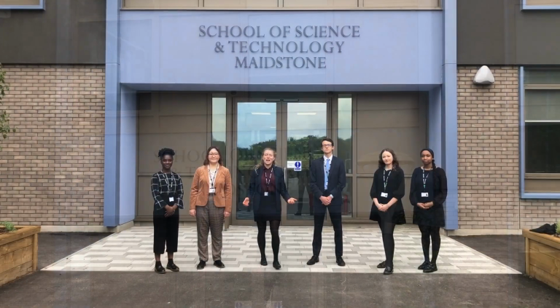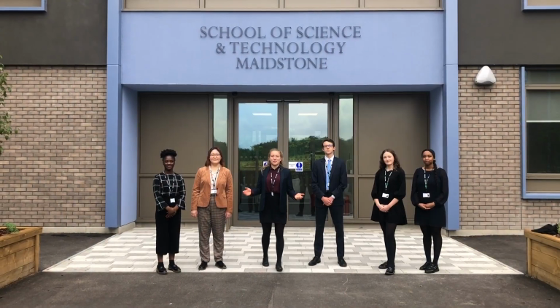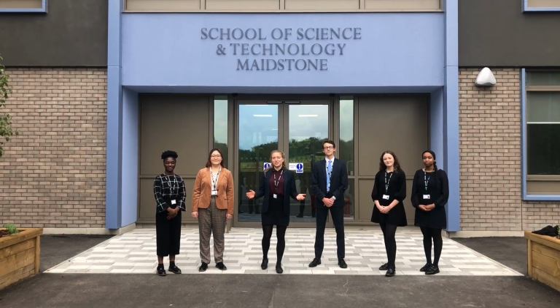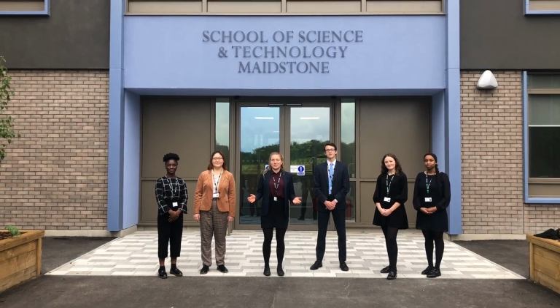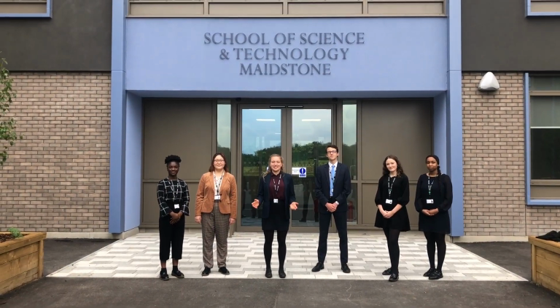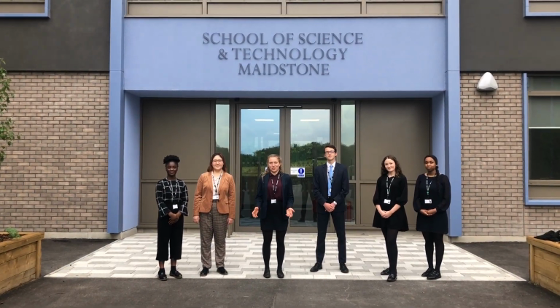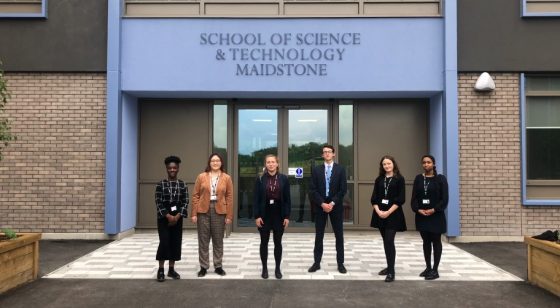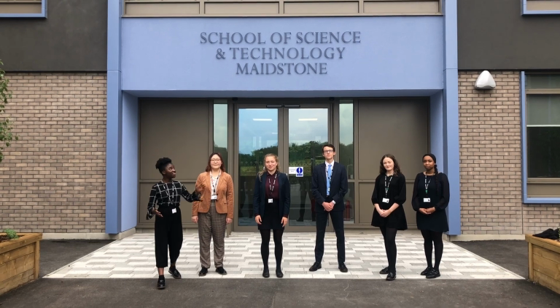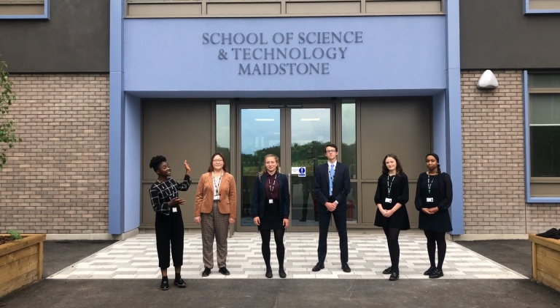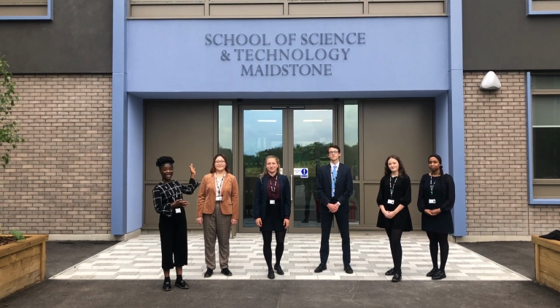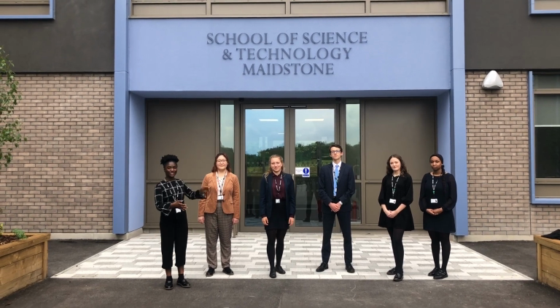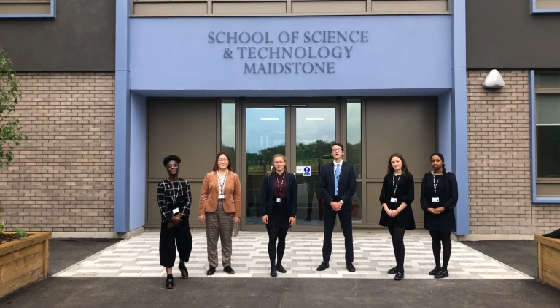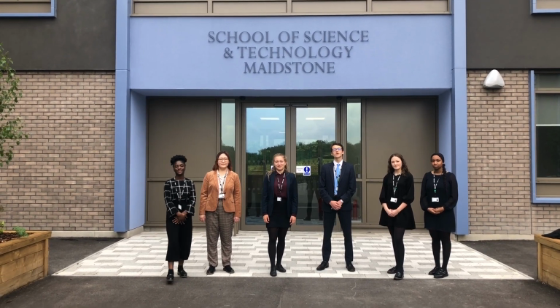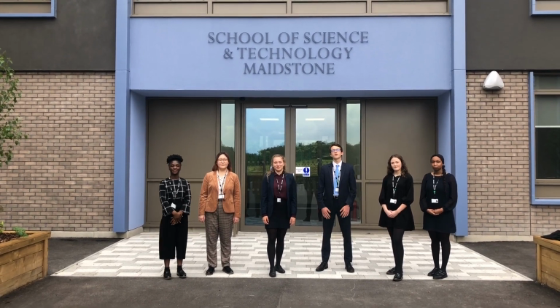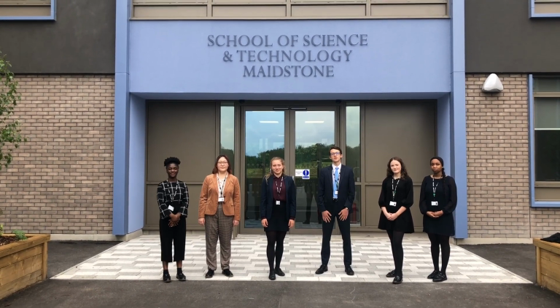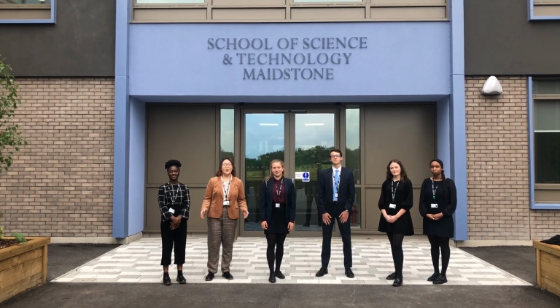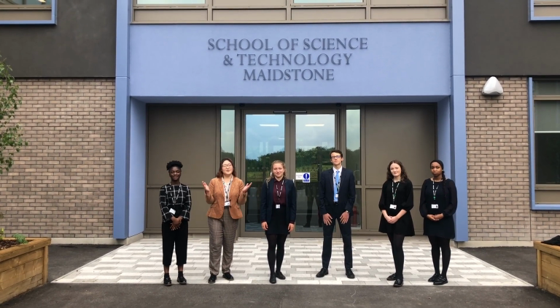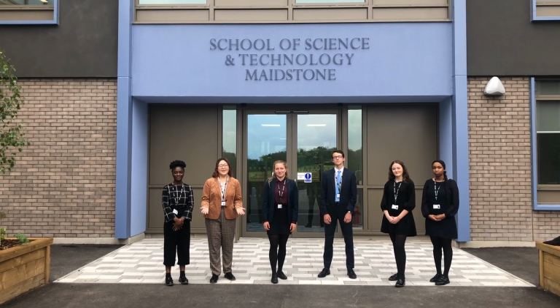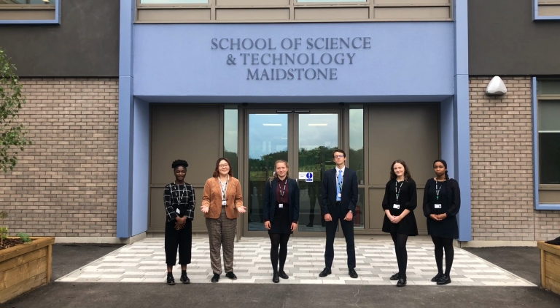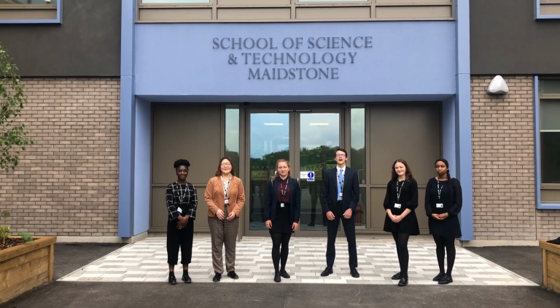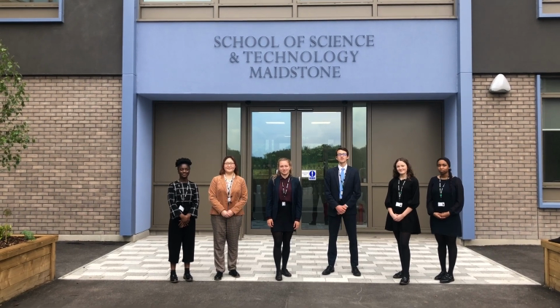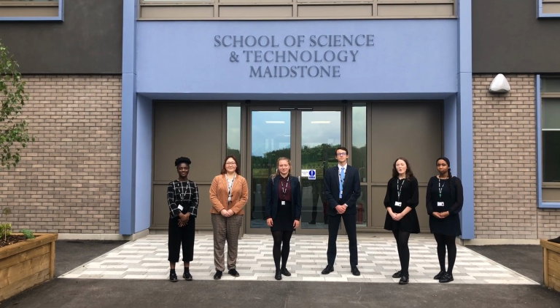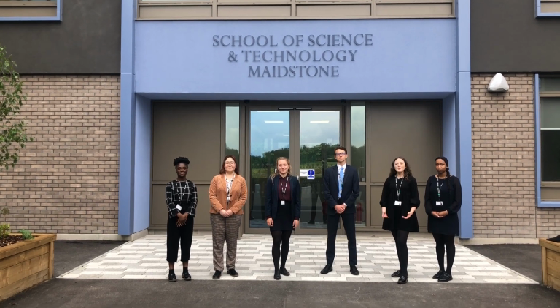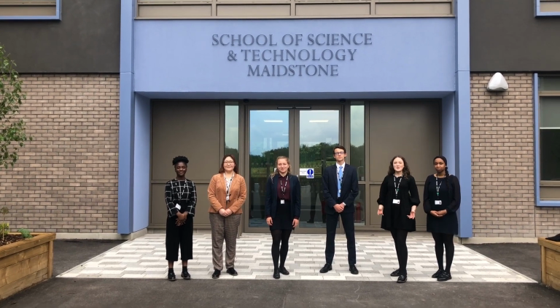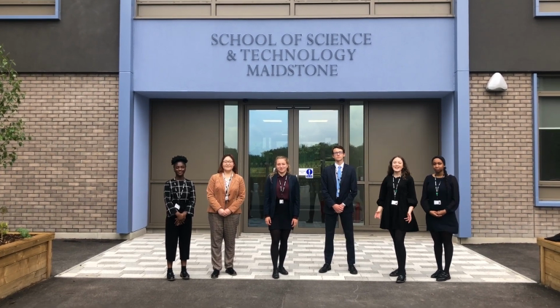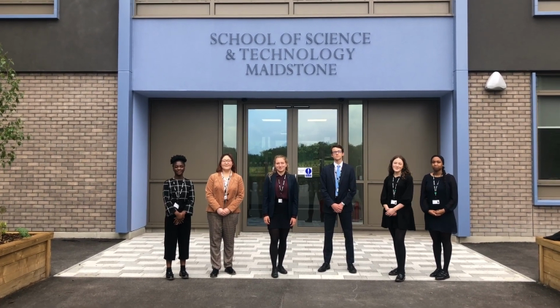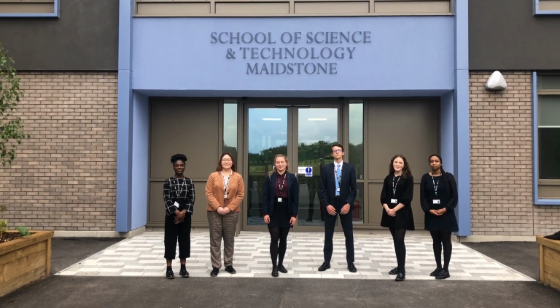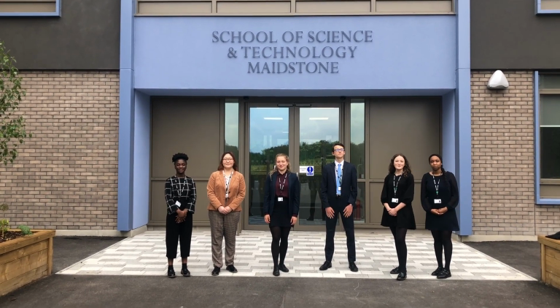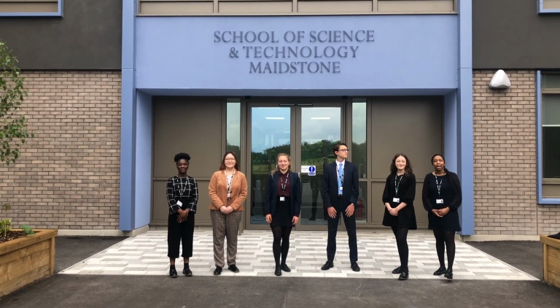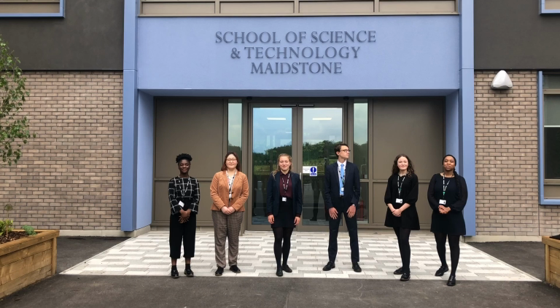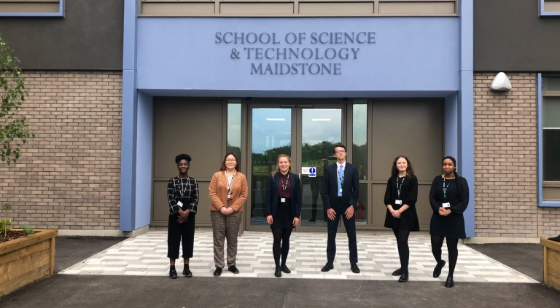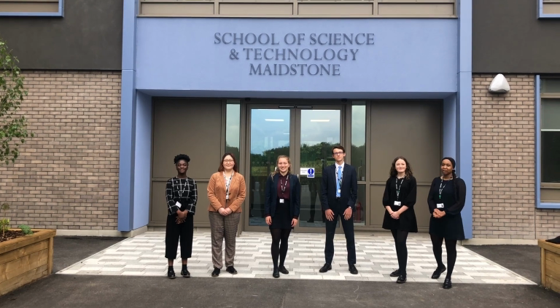Welcome everyone to the School of Science and Technology. This is our main entrance. Welcome to our family. We're going to be your big sisters and brothers. We hope you're all super excited to join the new school and we're thrilled to meet you.